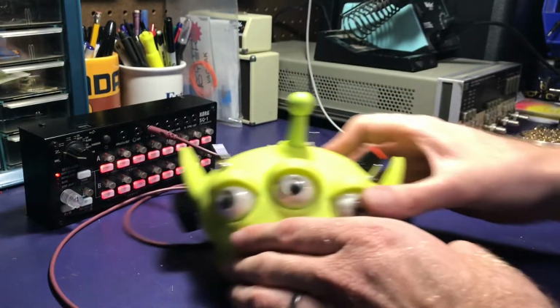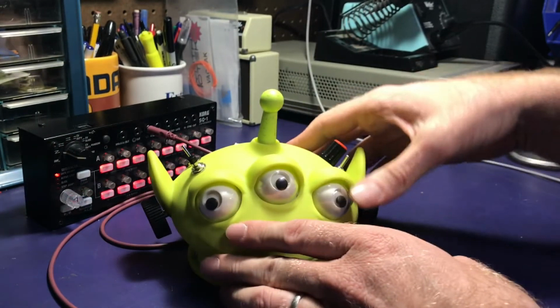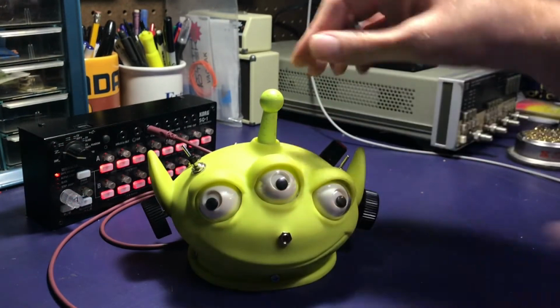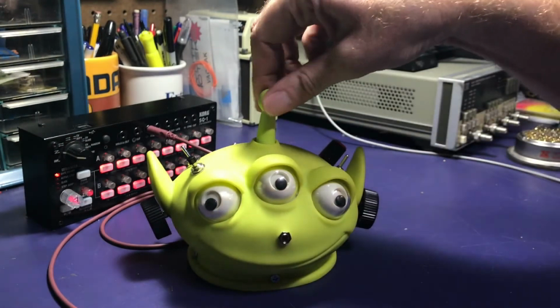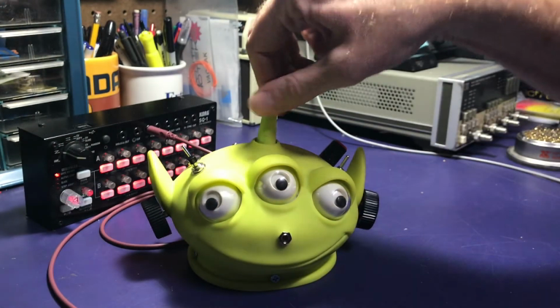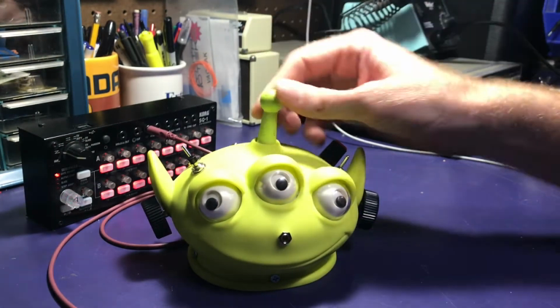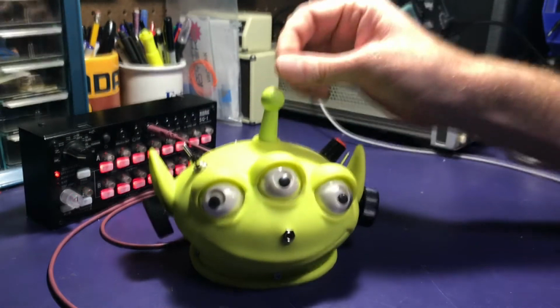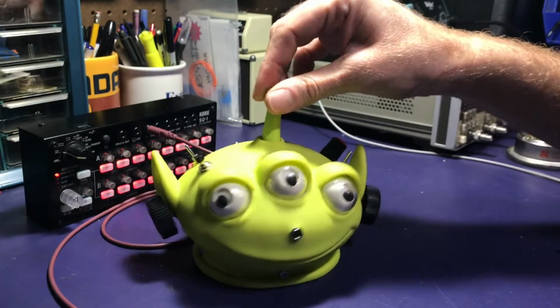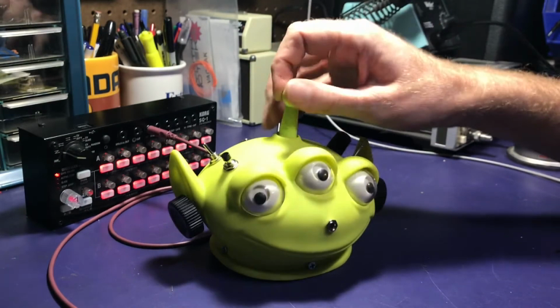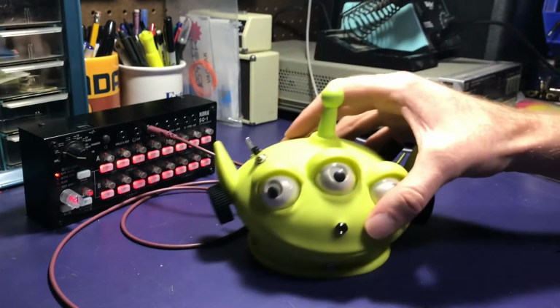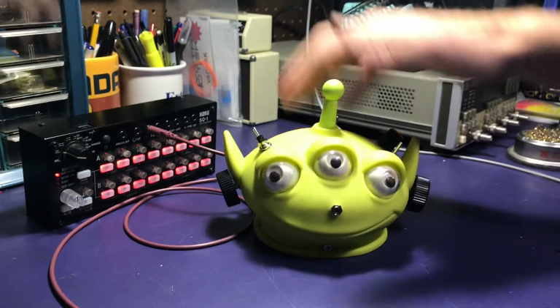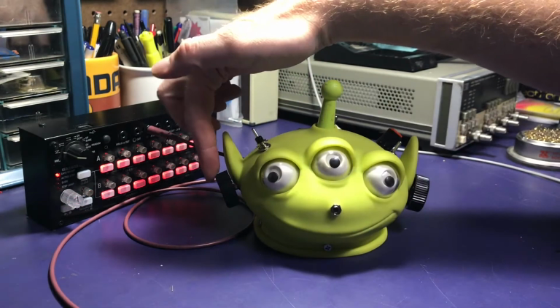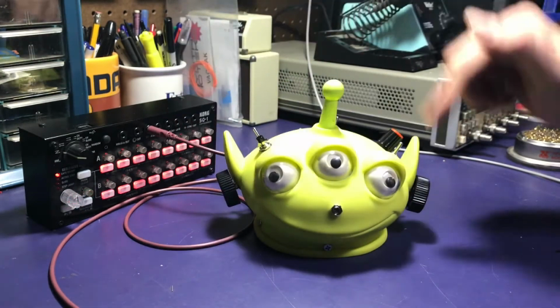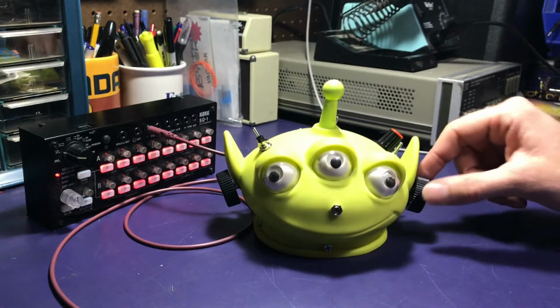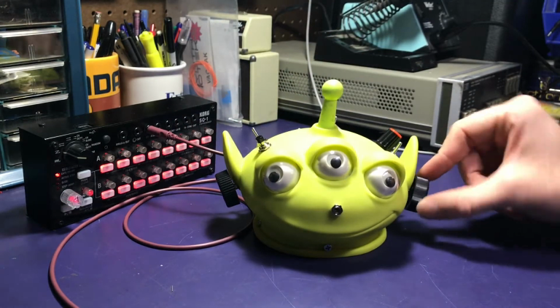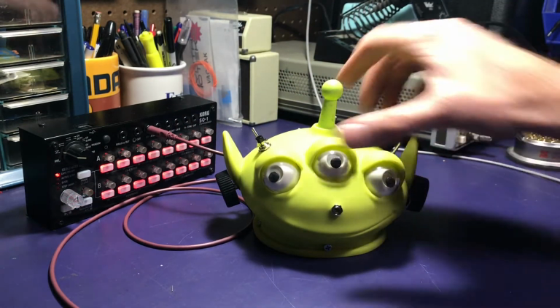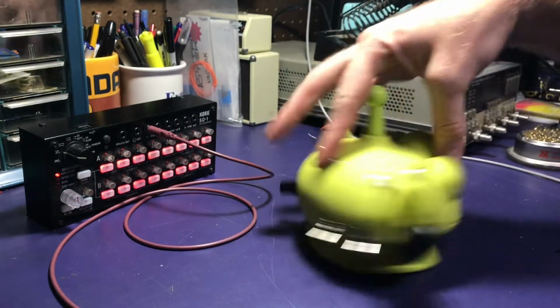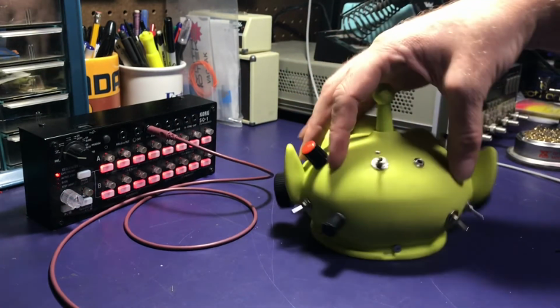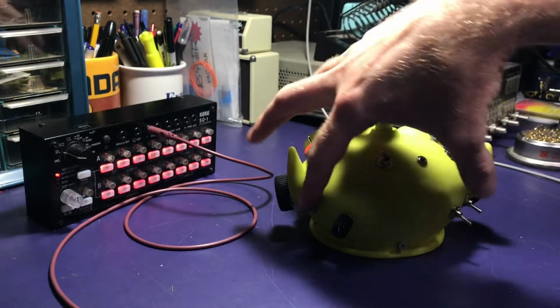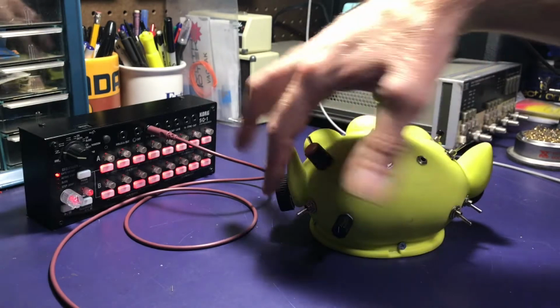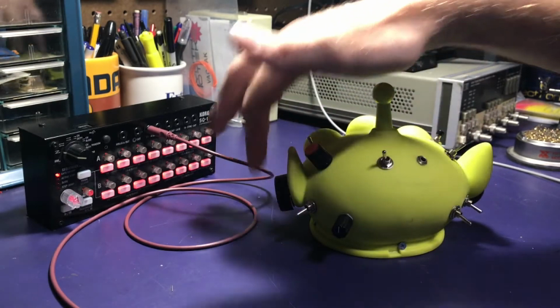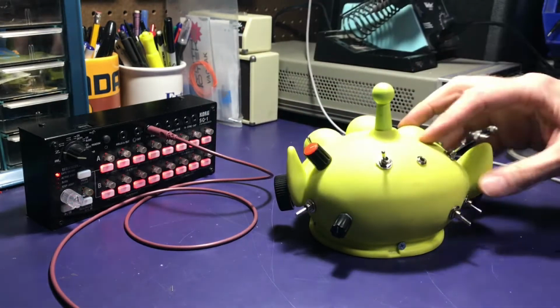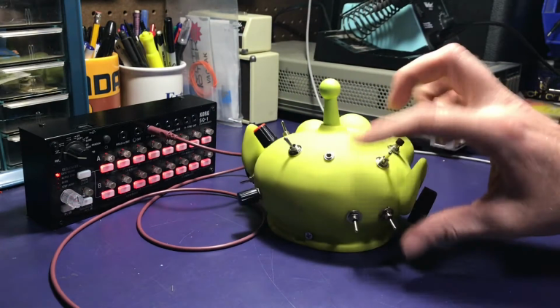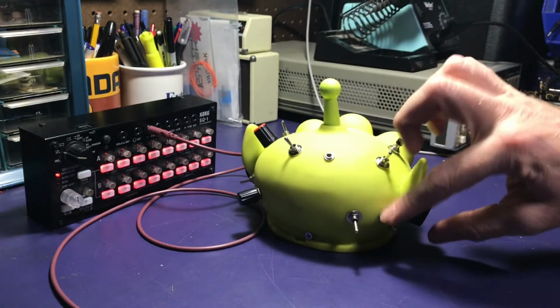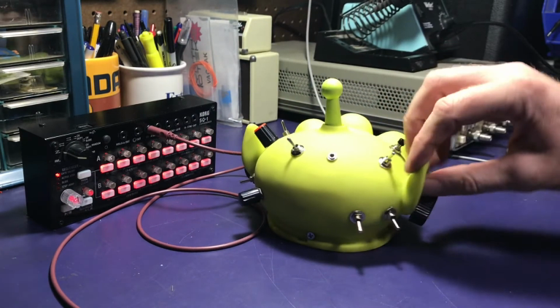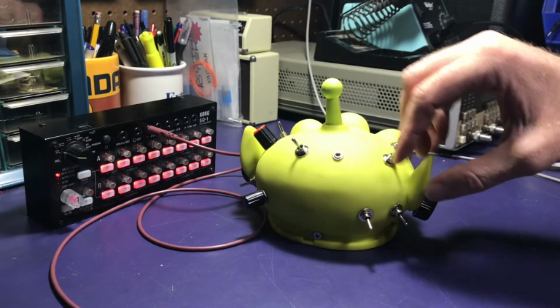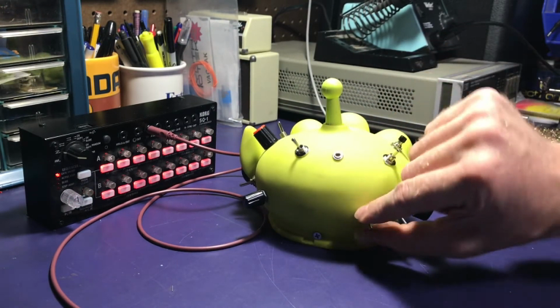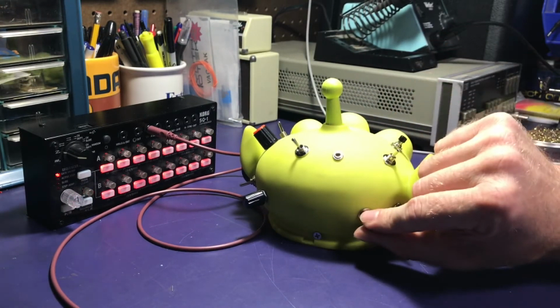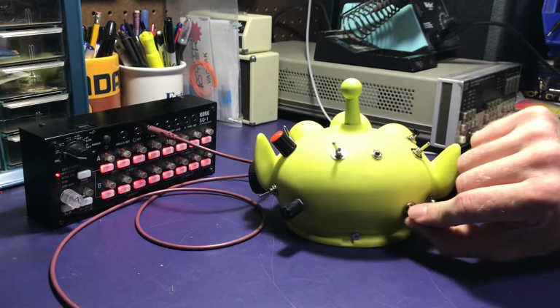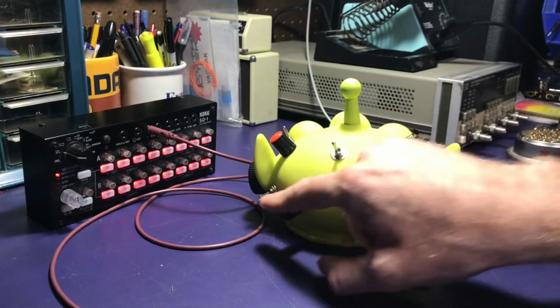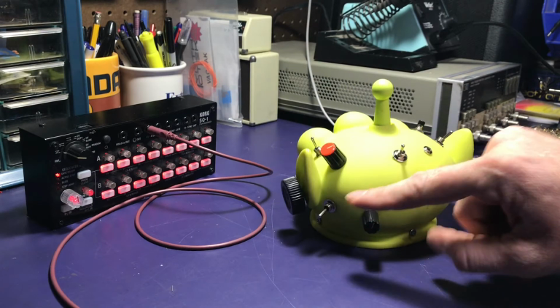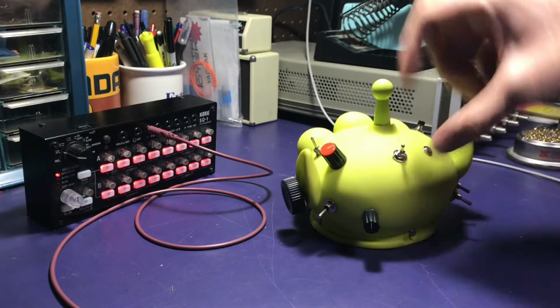The controls are: the antenna controls the pitch, there are two oscillators controlled by each of the ear knobs, and then switches that control each oscillator. This is the main power switch and volume here.